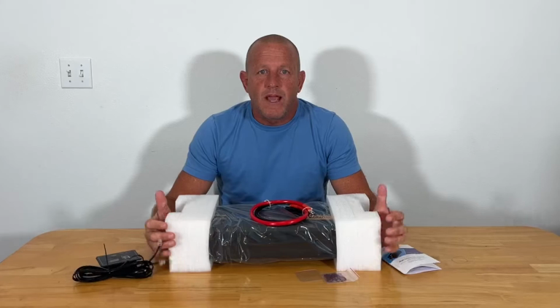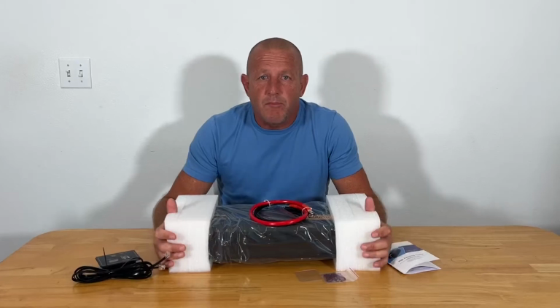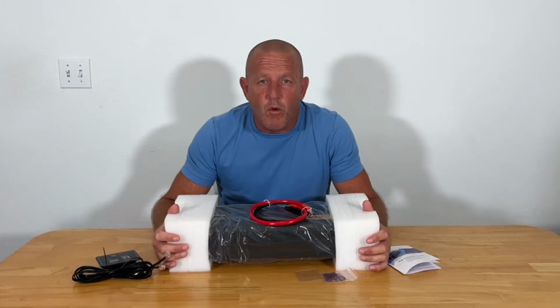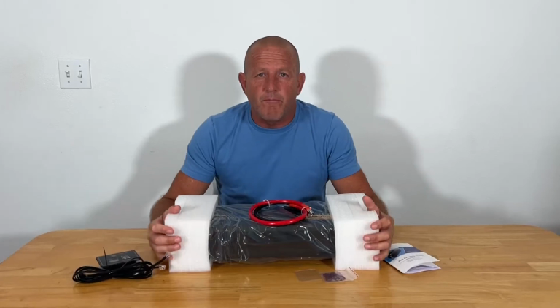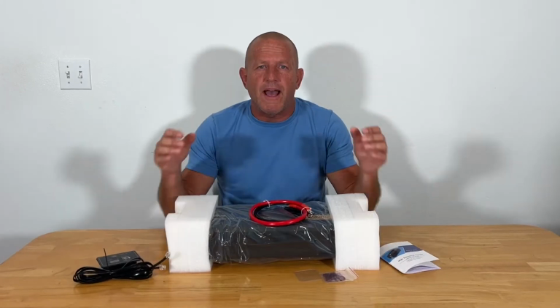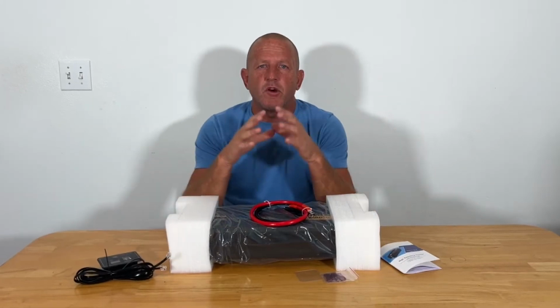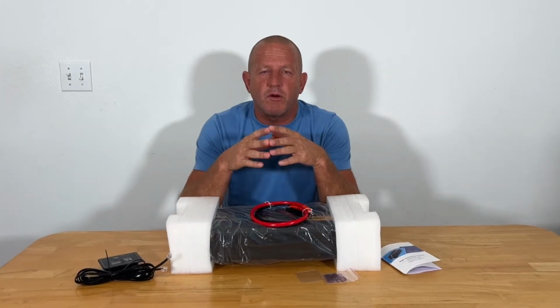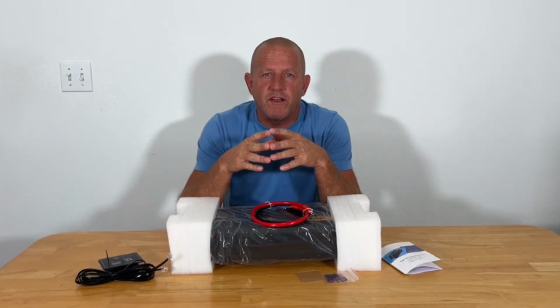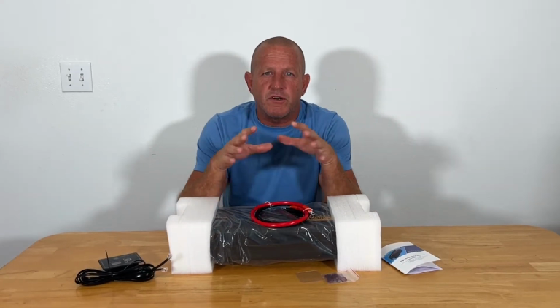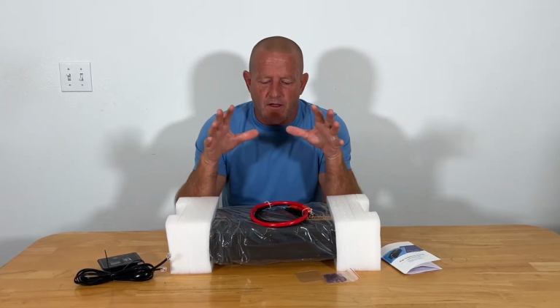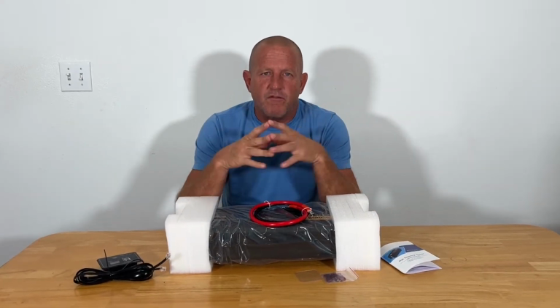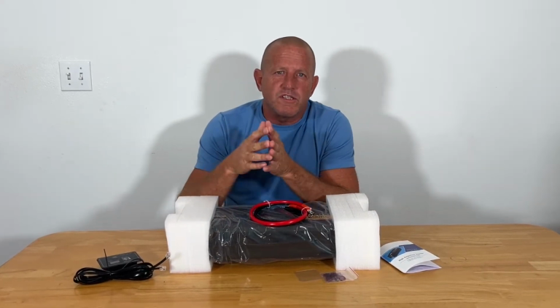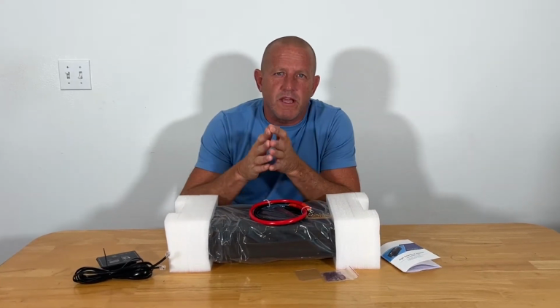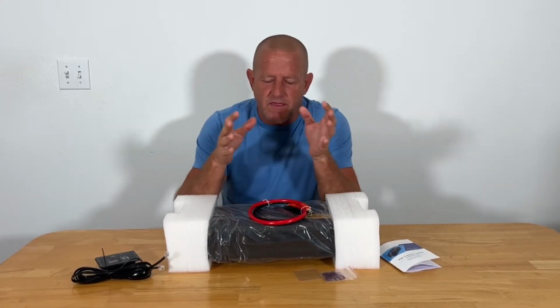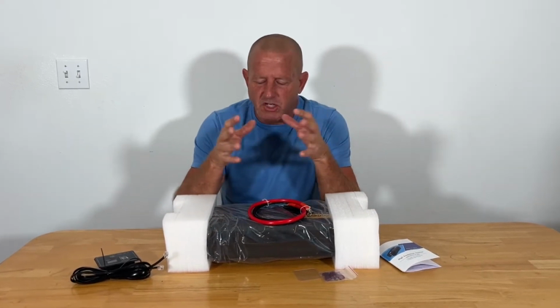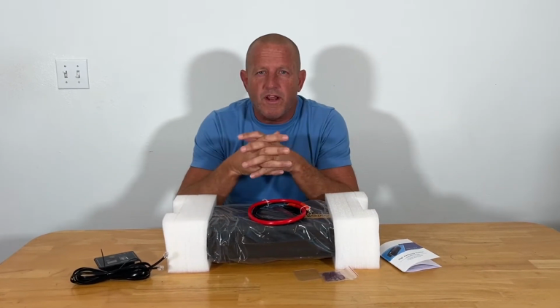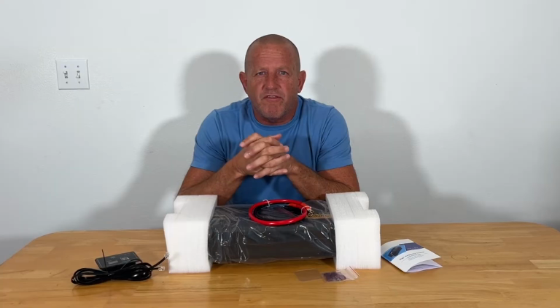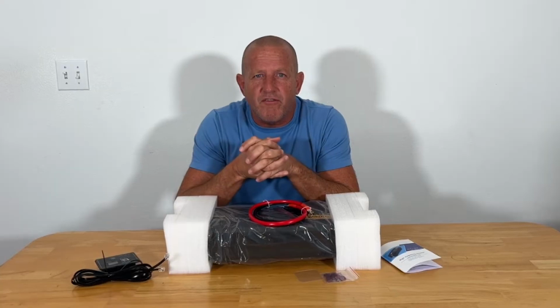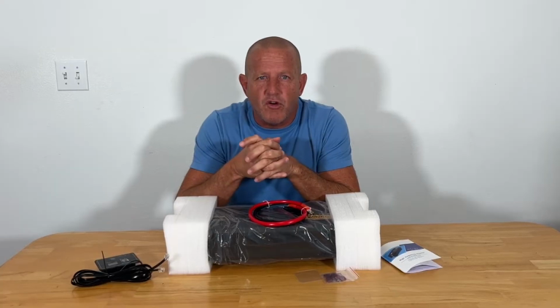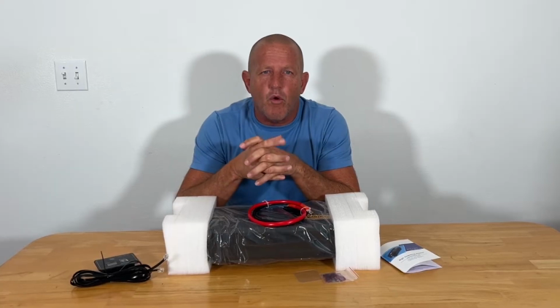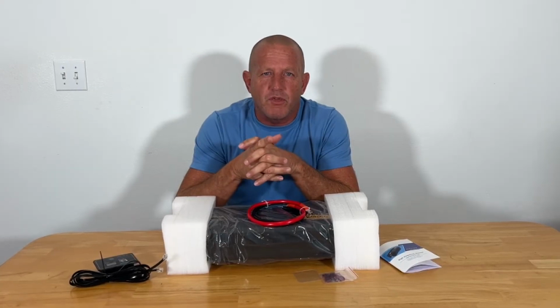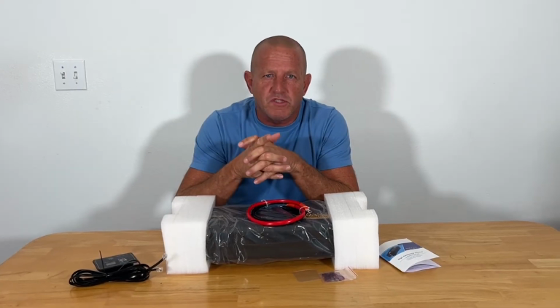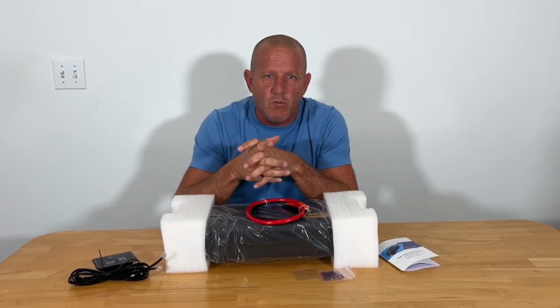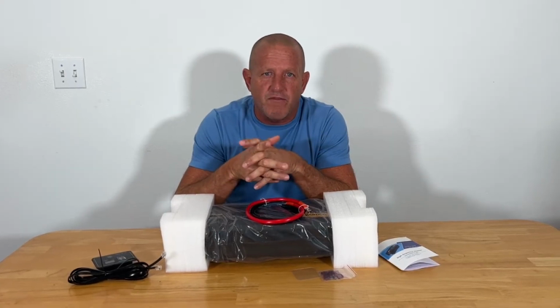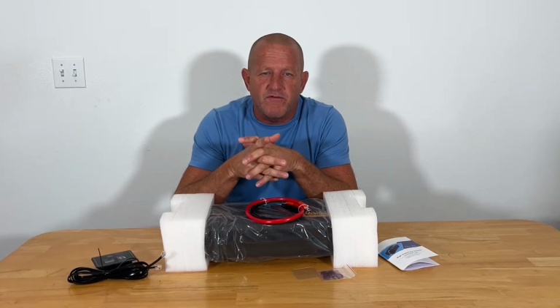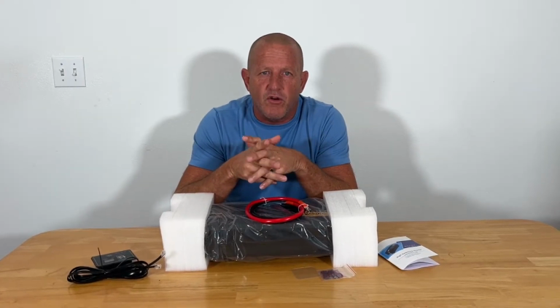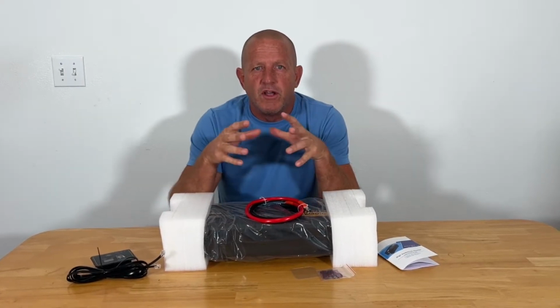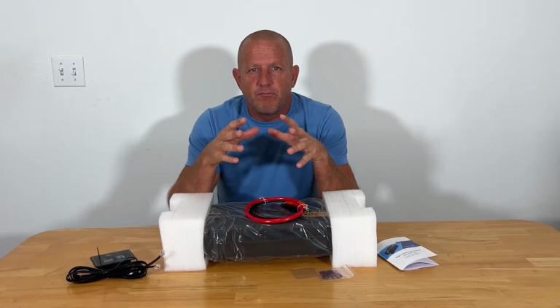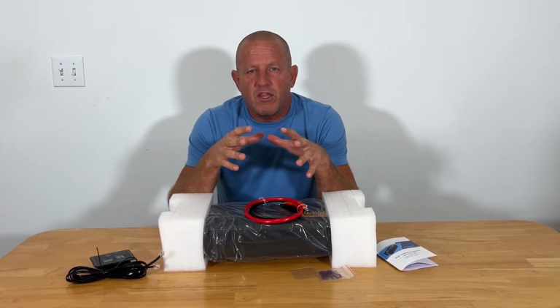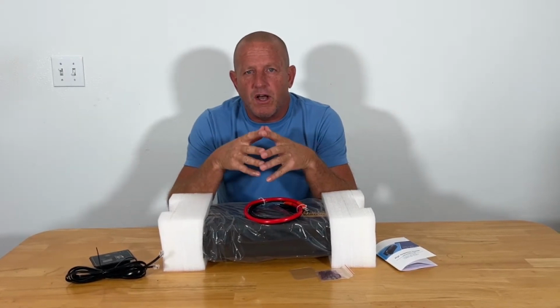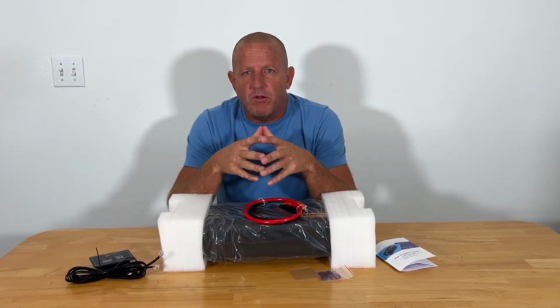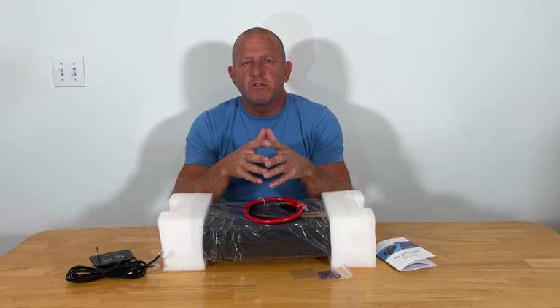Hey everybody, welcome back to Stonebroke Adventure. Vivor sent me the 2500 watt pure sine wave inverter to bring you an up-close look.